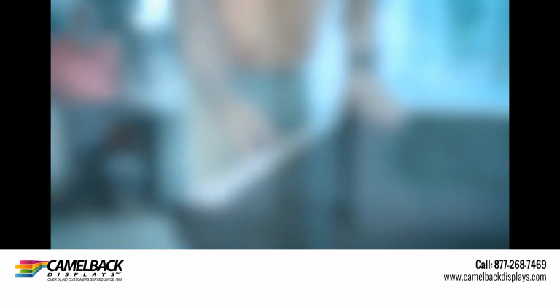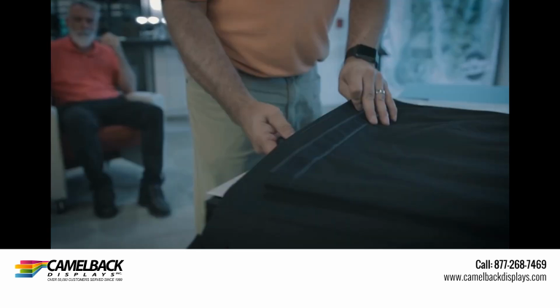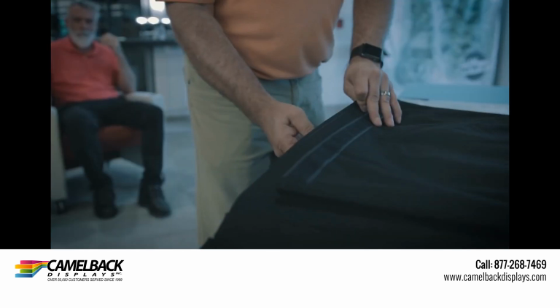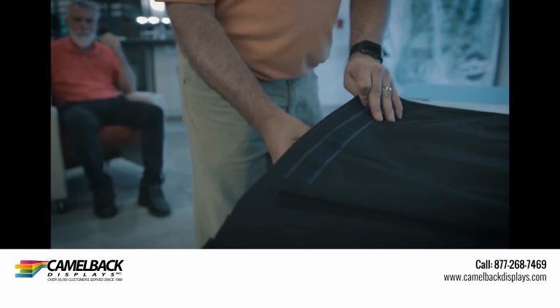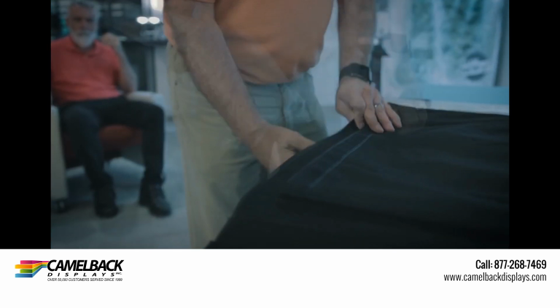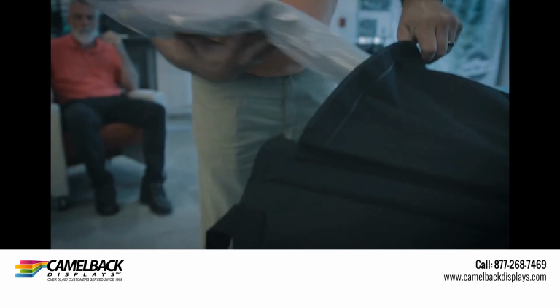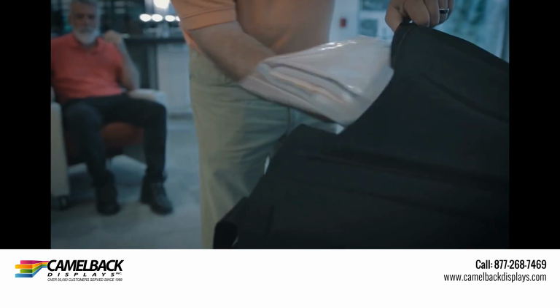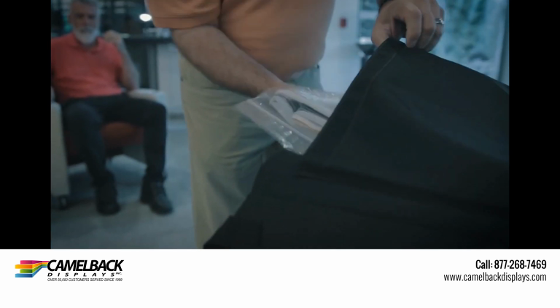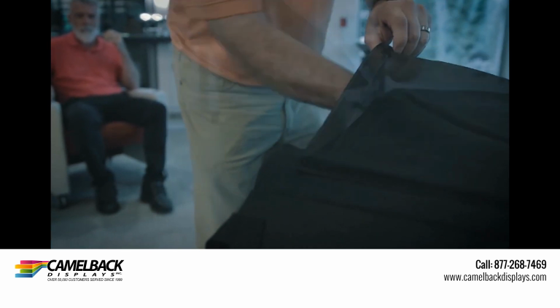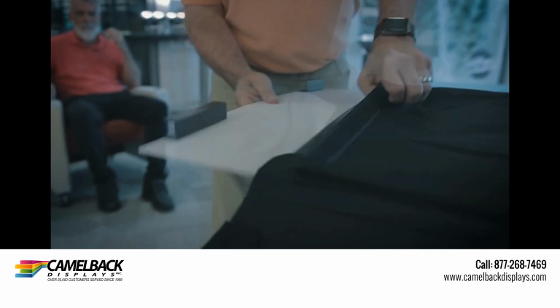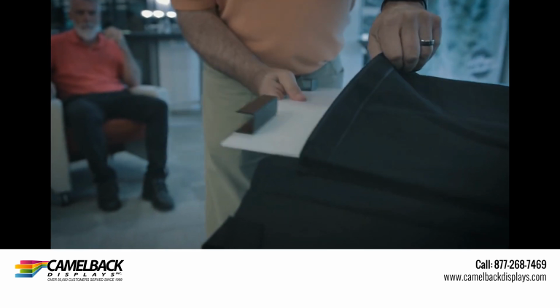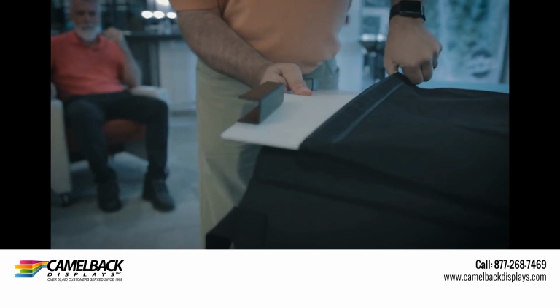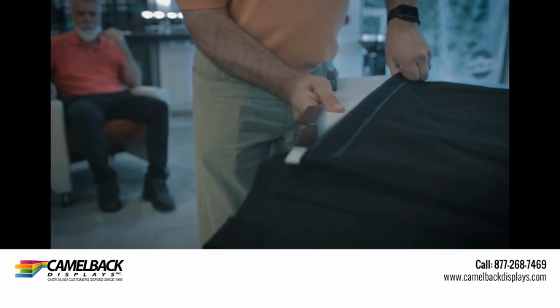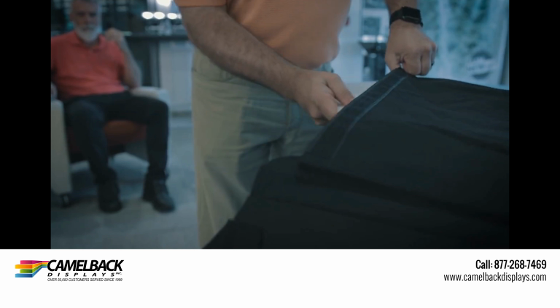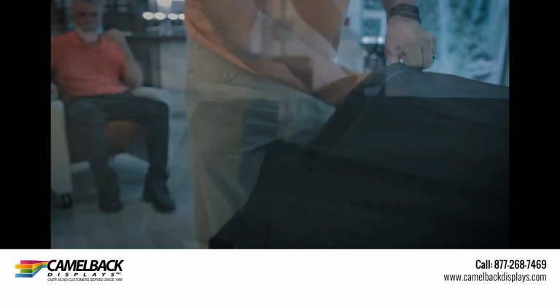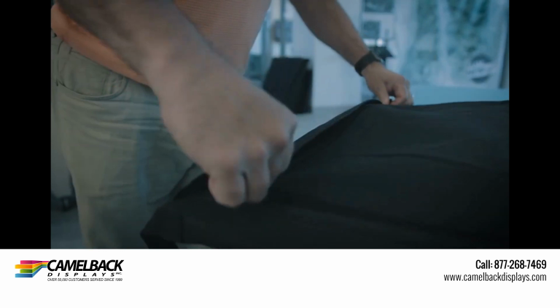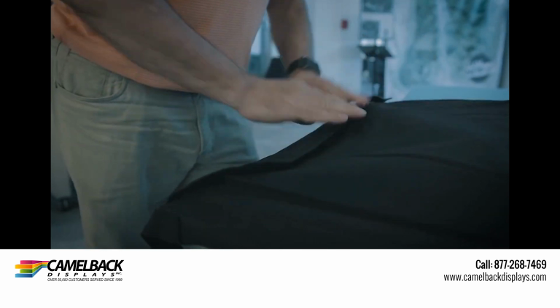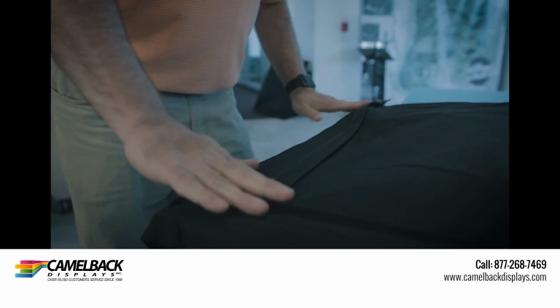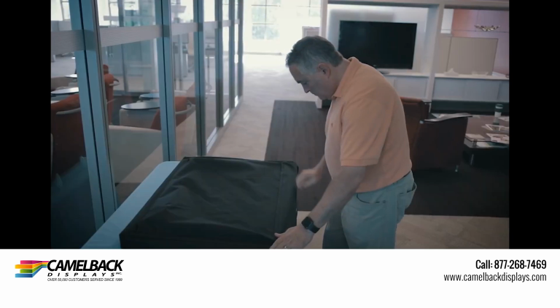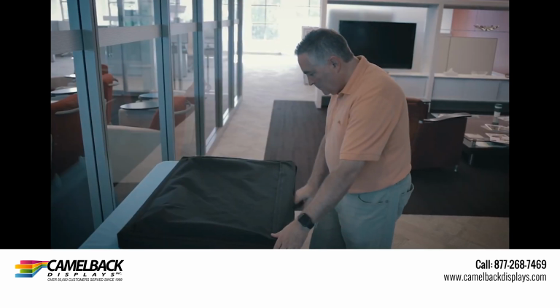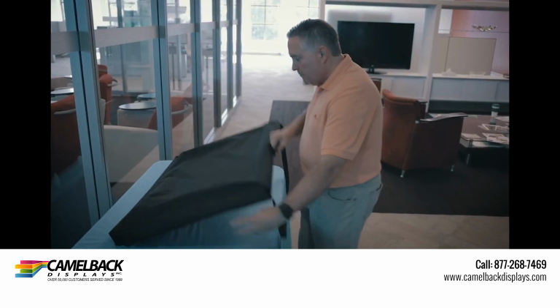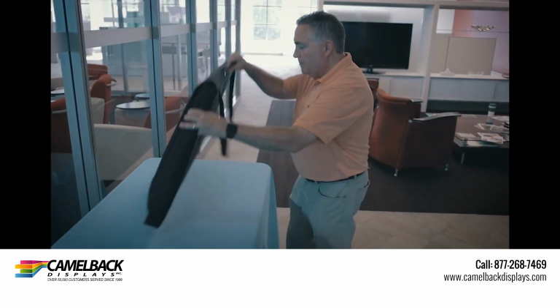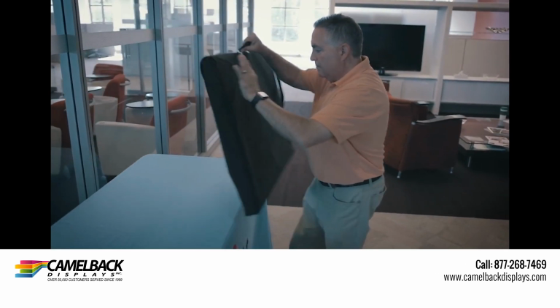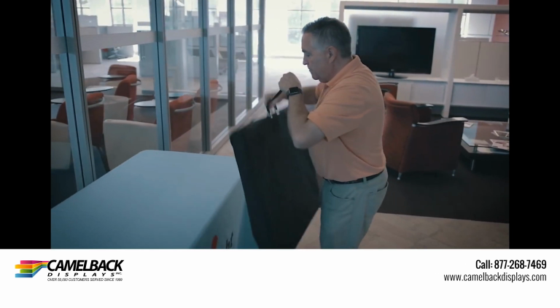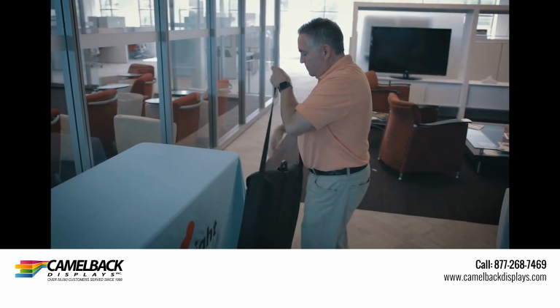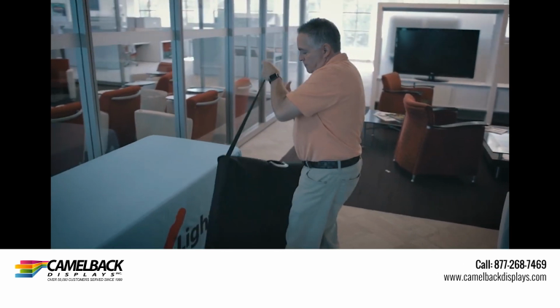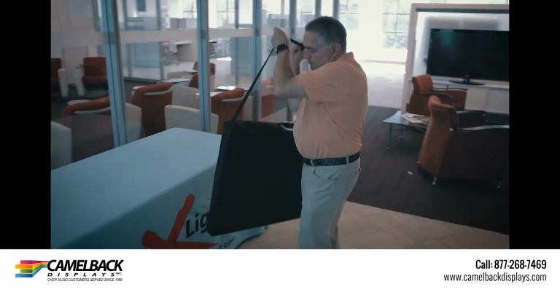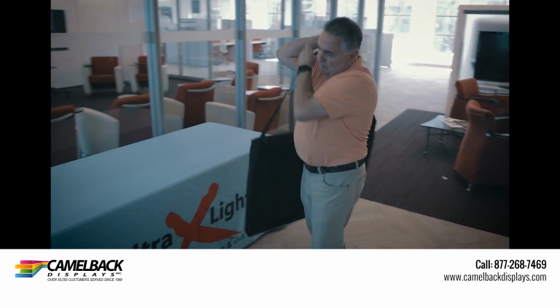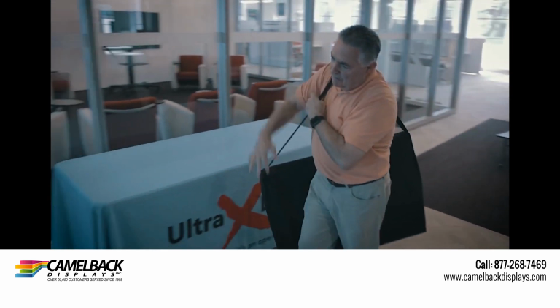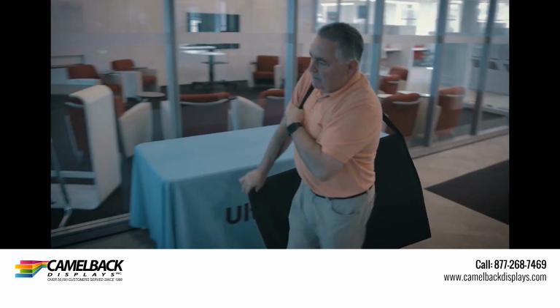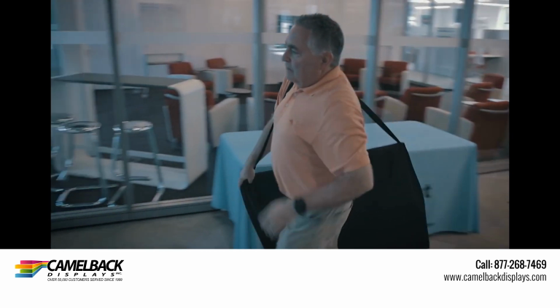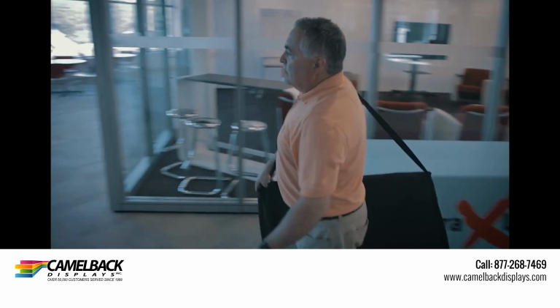The canvas carrying bags are made of waterproof material. The full side pockets can hold the table cover and header, and there's plenty of room for extra graphics. The canvas bag allows for hands-free carrying of your entire display kit.